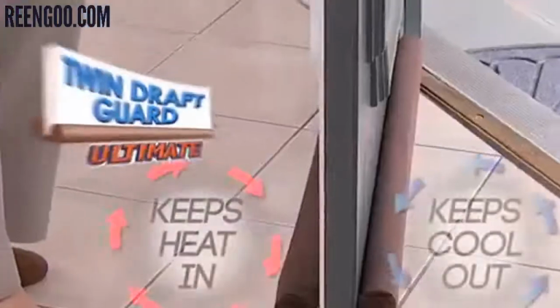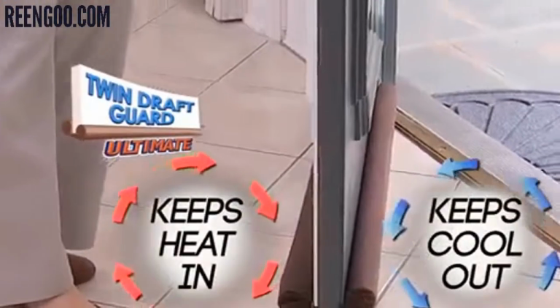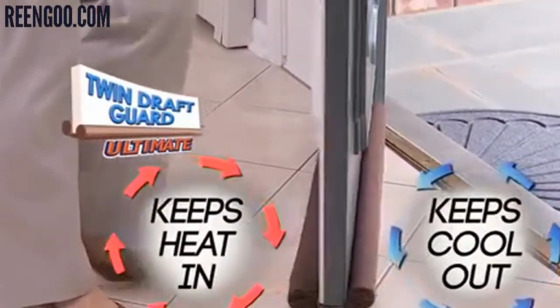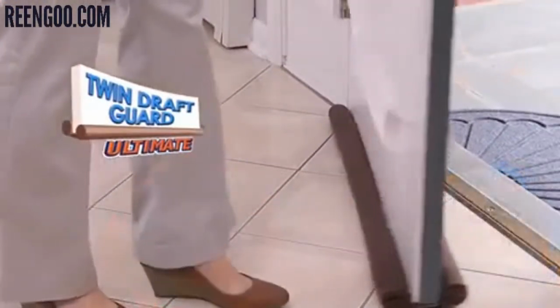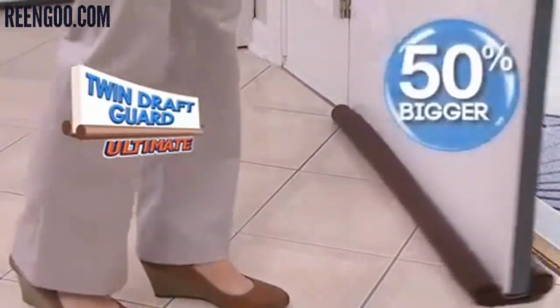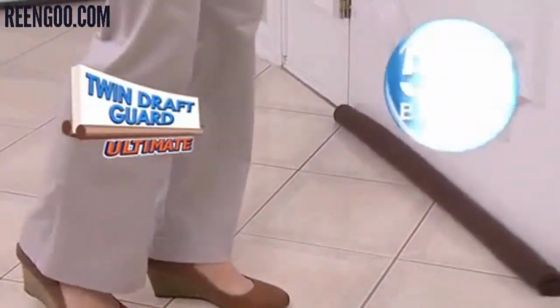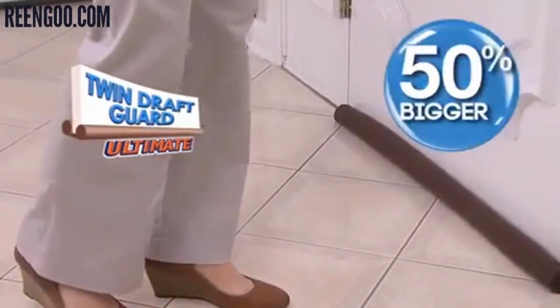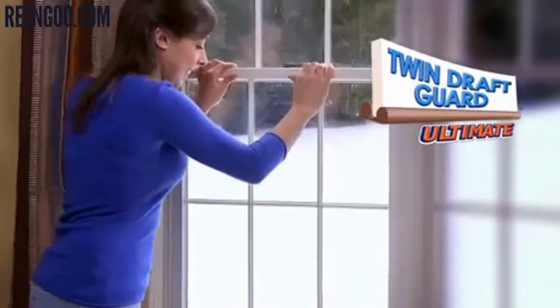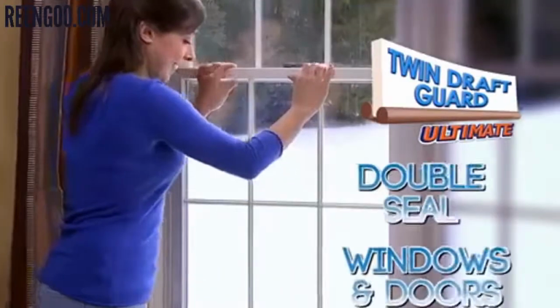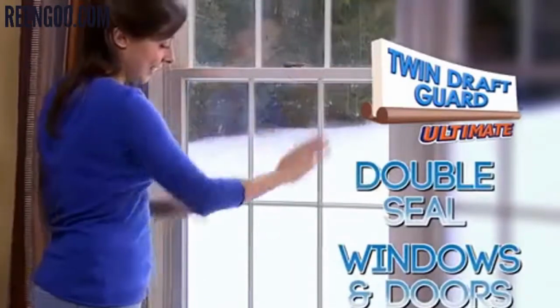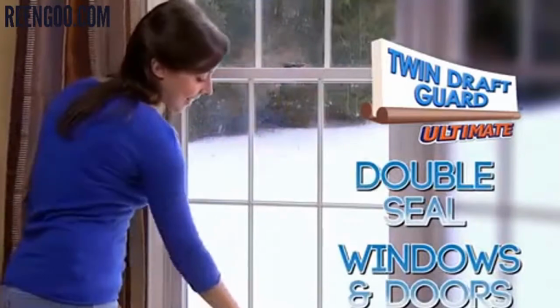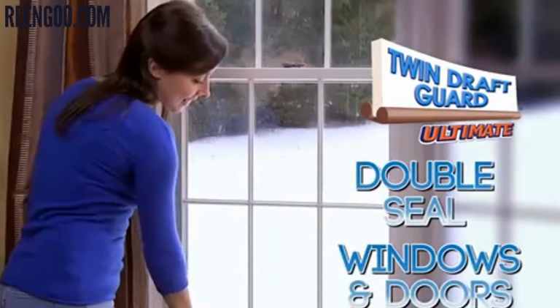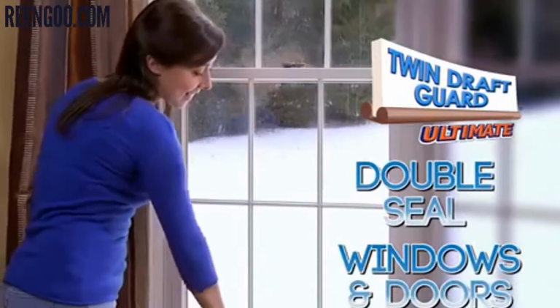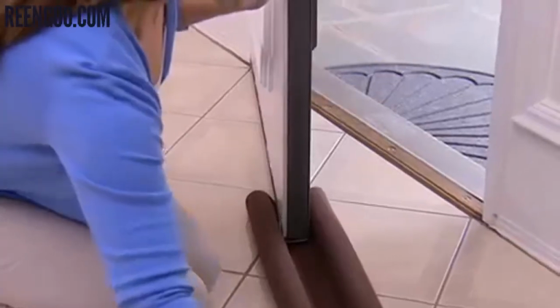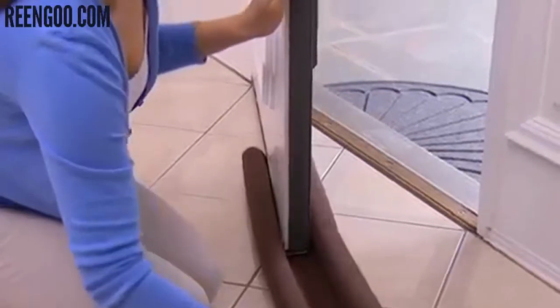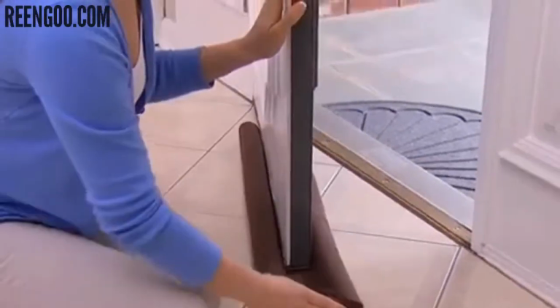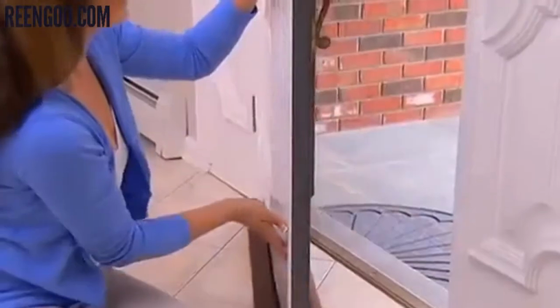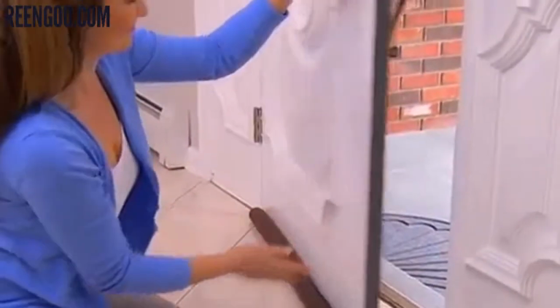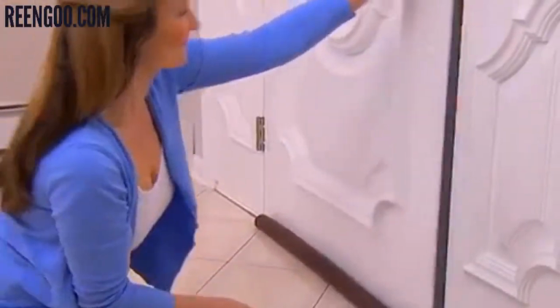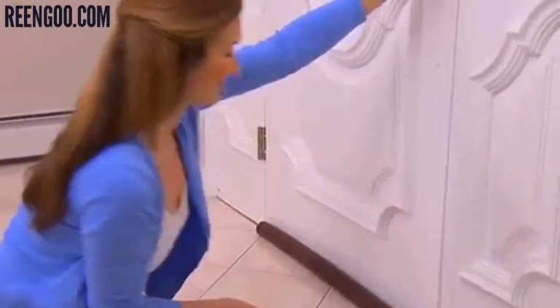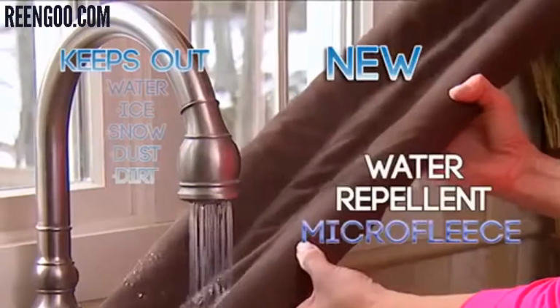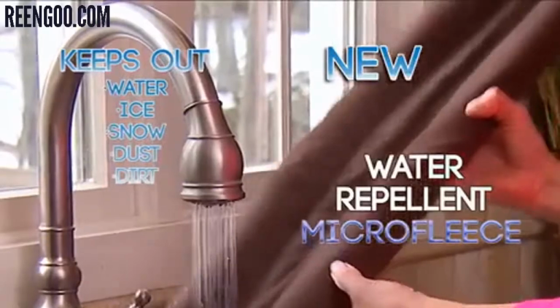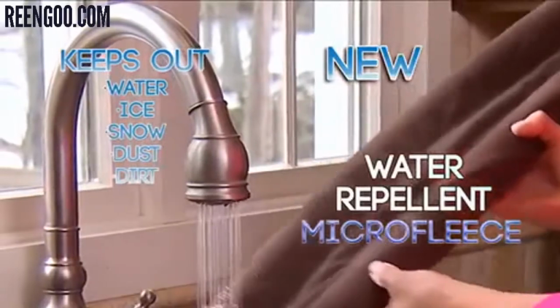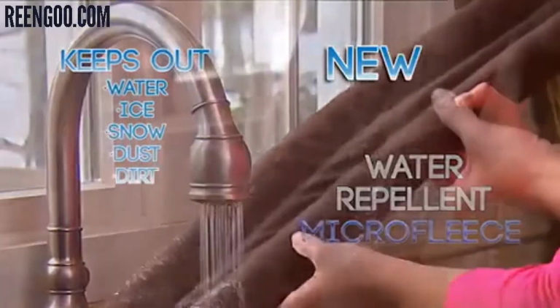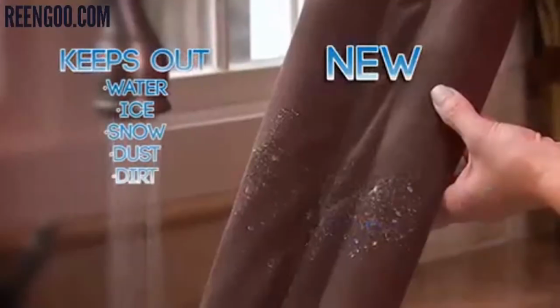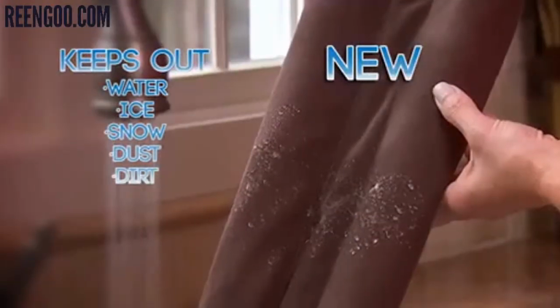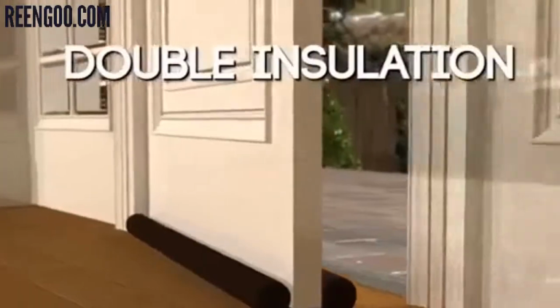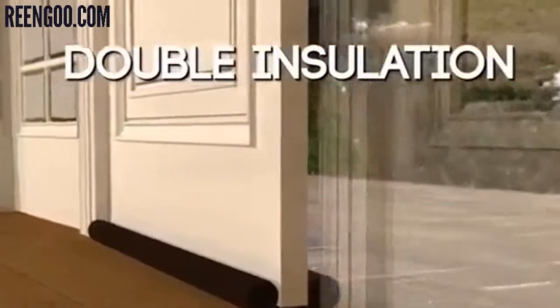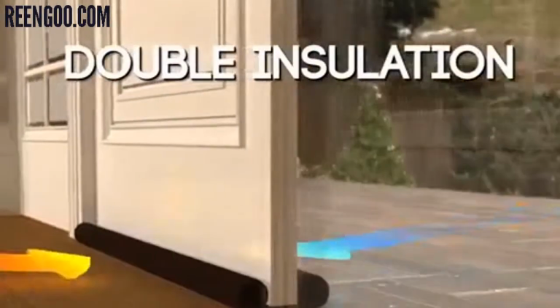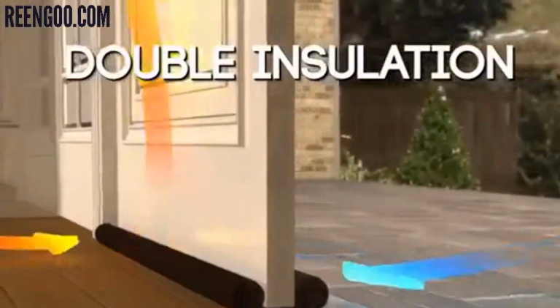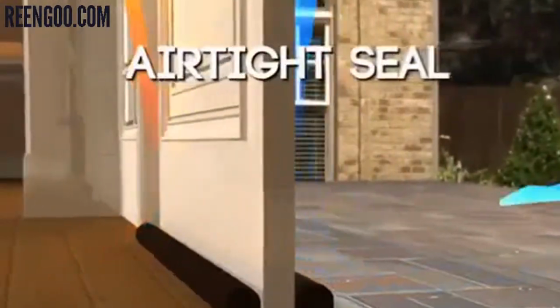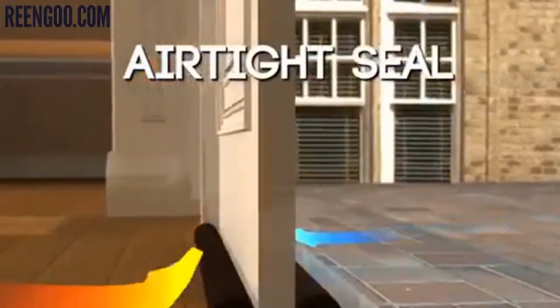The new insulating Twin Draft Guard Ultimate is 50% bigger and guaranteed to double-seal windows and doors. There's no installation — just slide Twin Draft Guard Ultimate onto your door. The new micro-fleece fabric beads up and repels moisture. The double-seal insulation technology gives it an airtight seal.